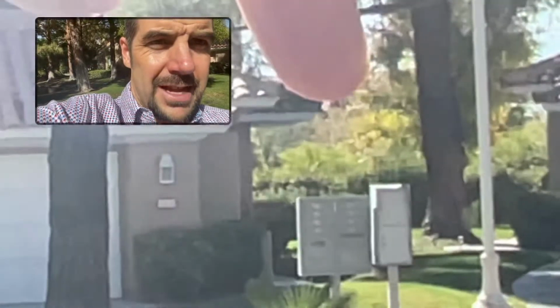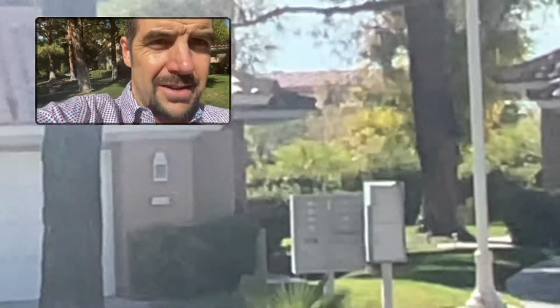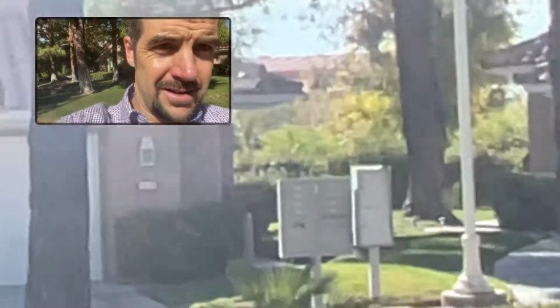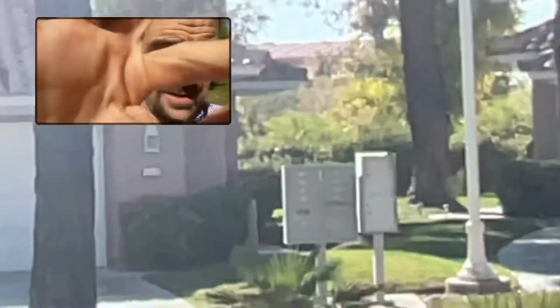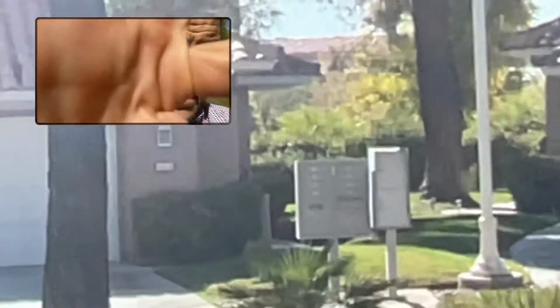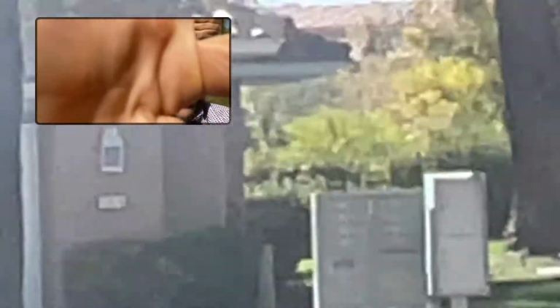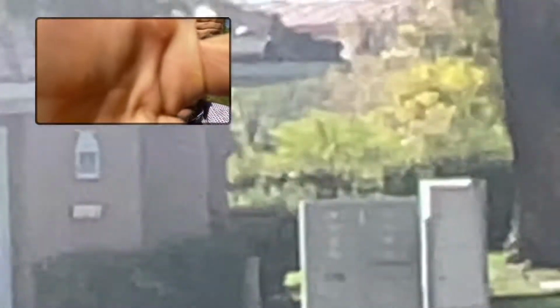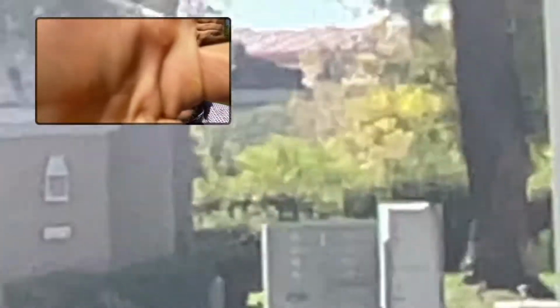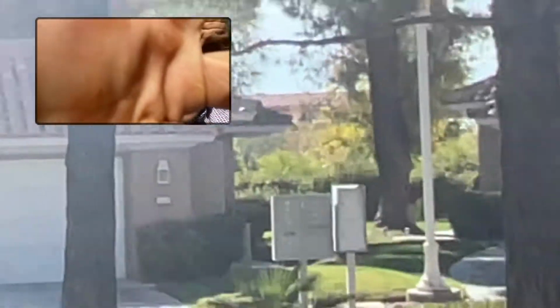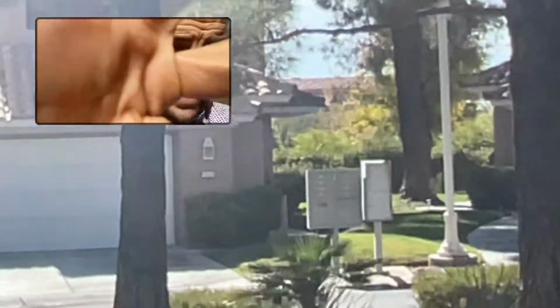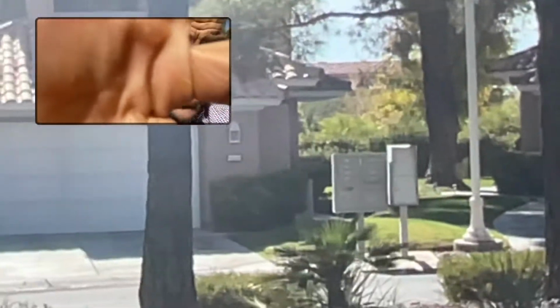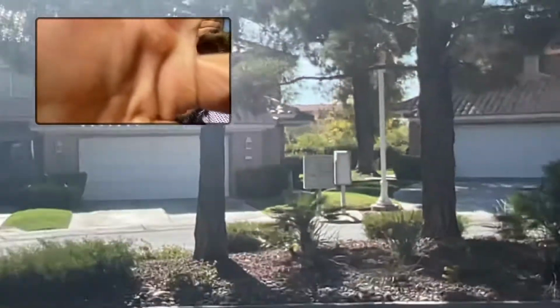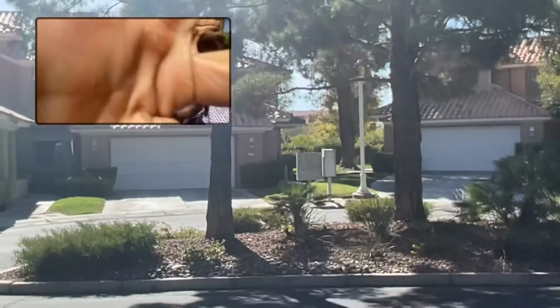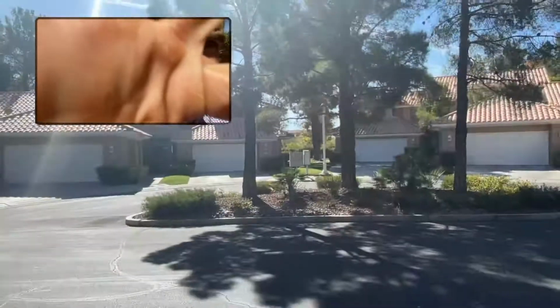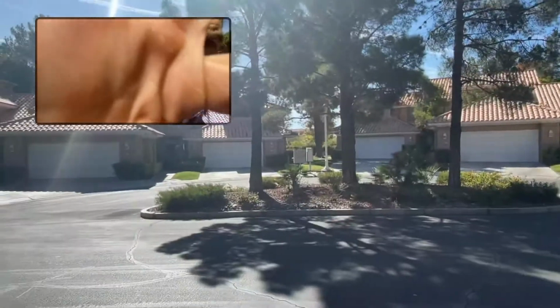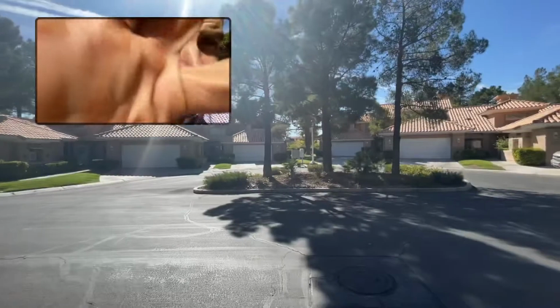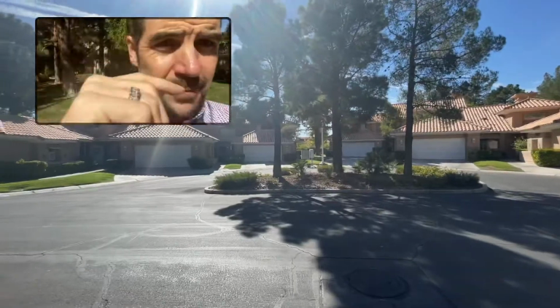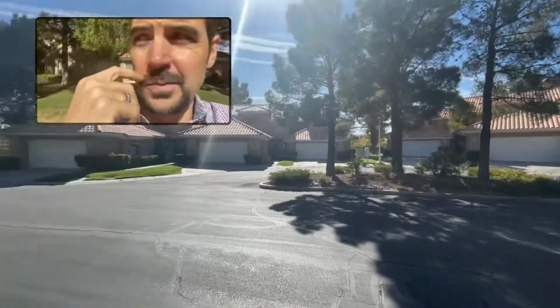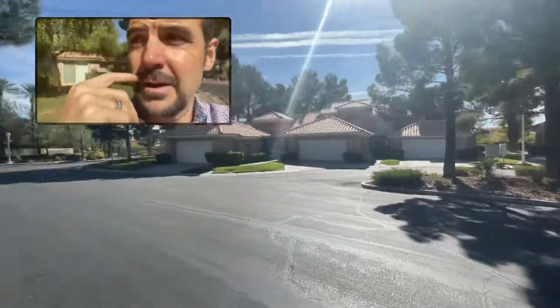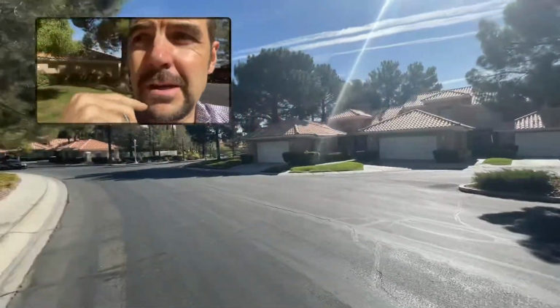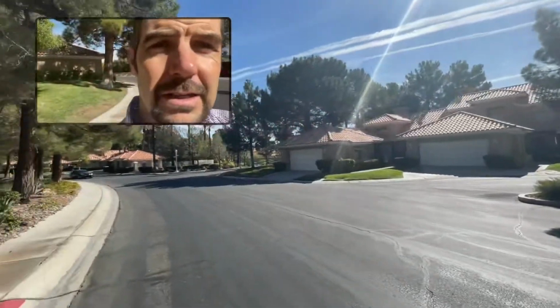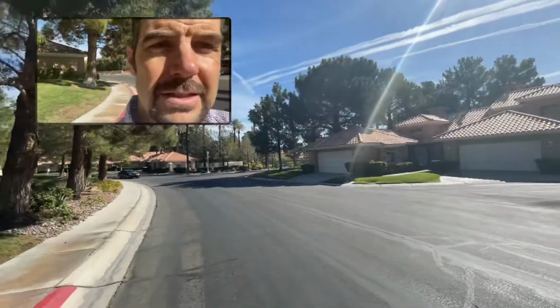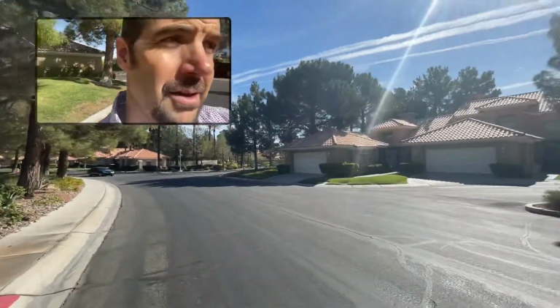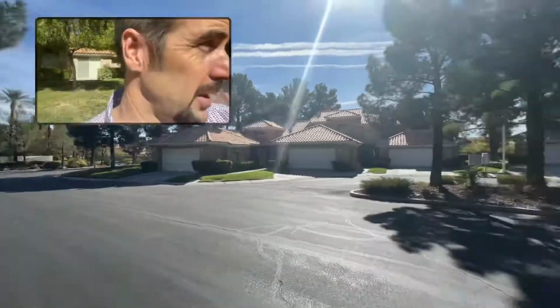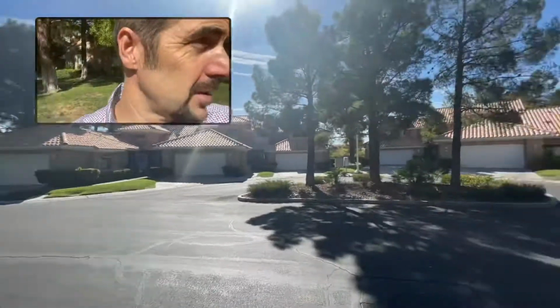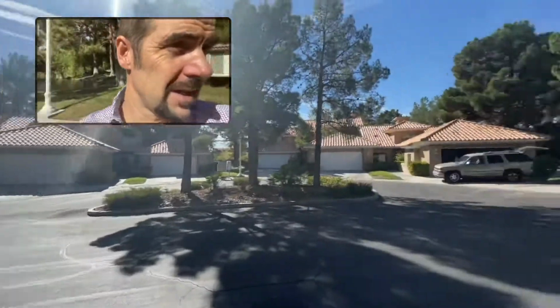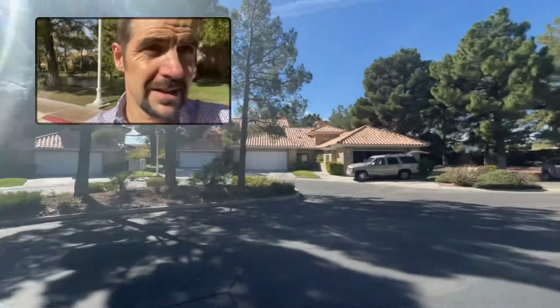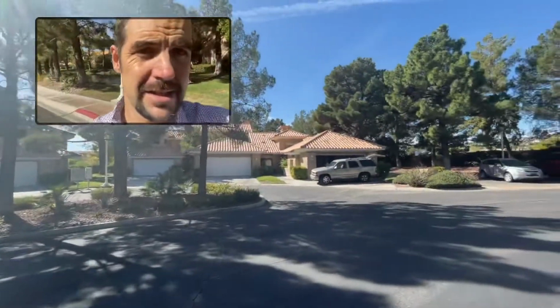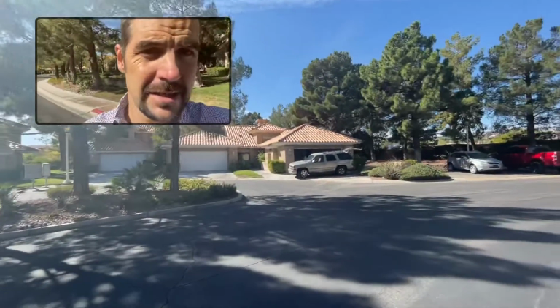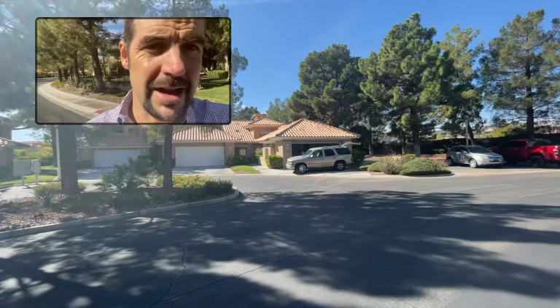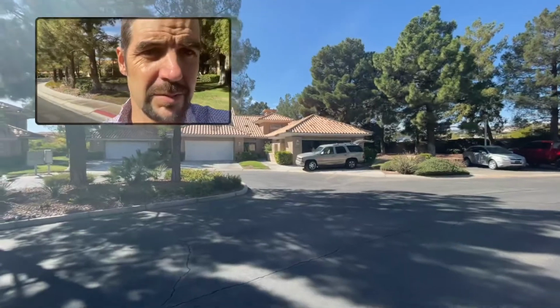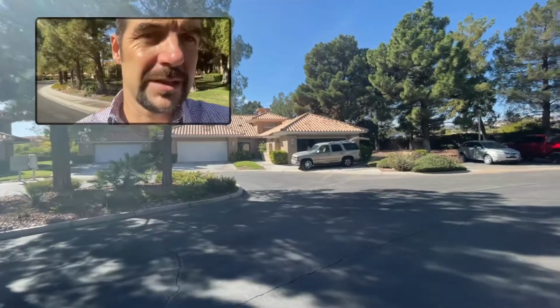It's that house. The Sultan of Brunei built that house — 117,000 square feet. Anyways, we're at these little townhouses we picked up.